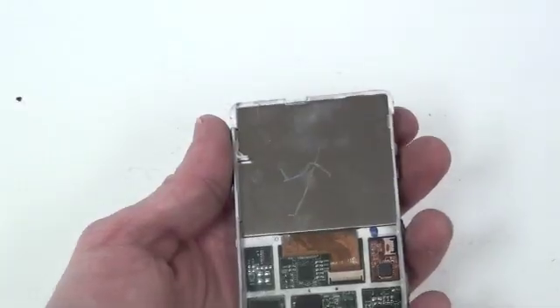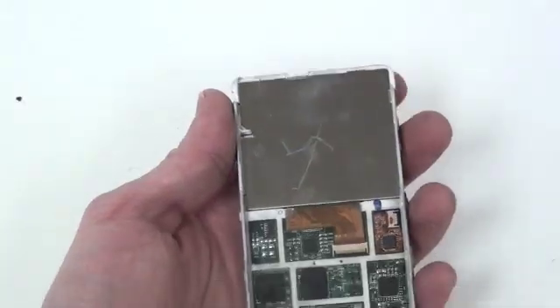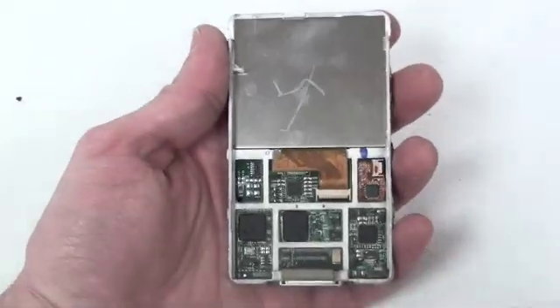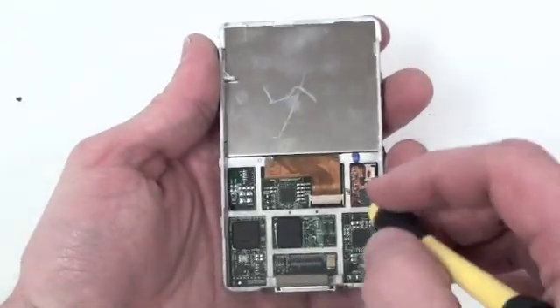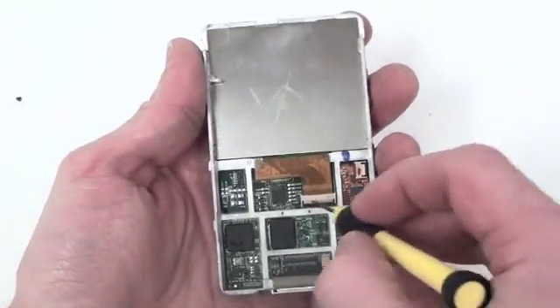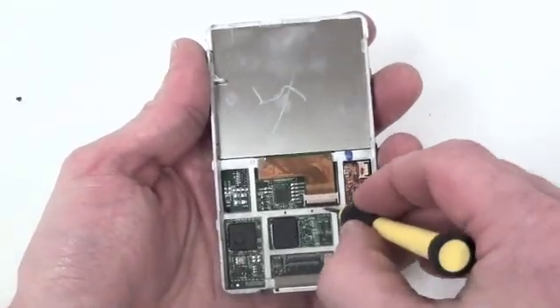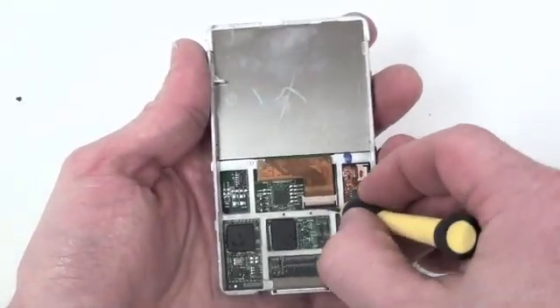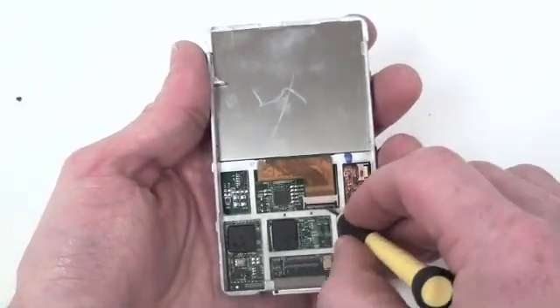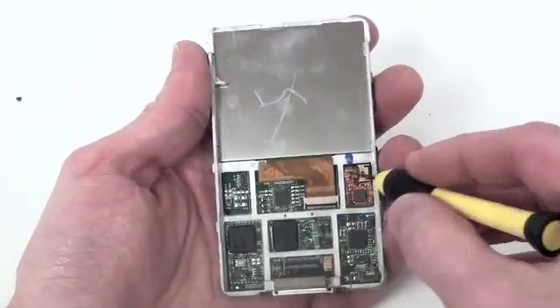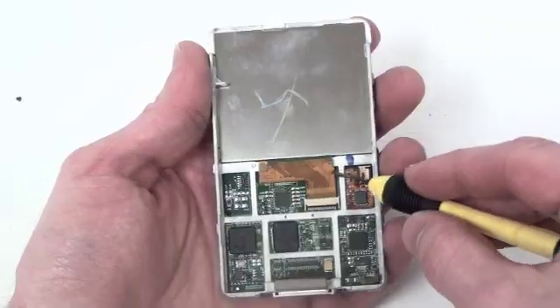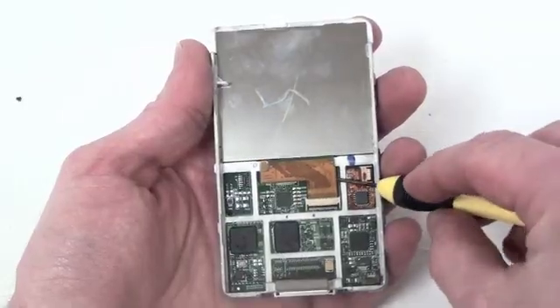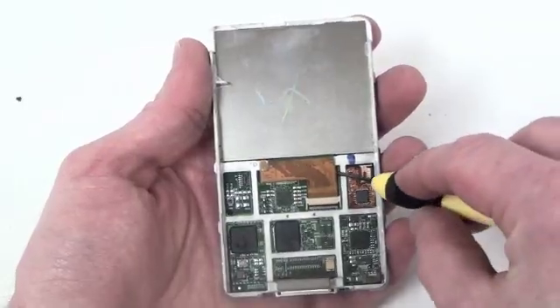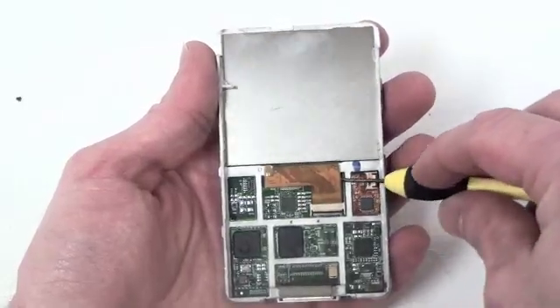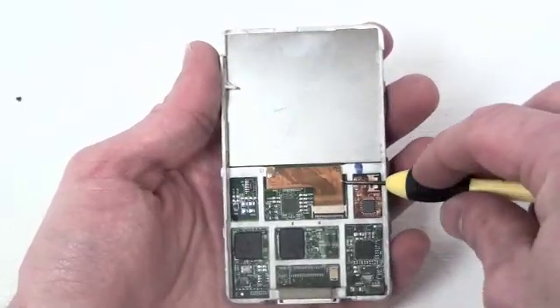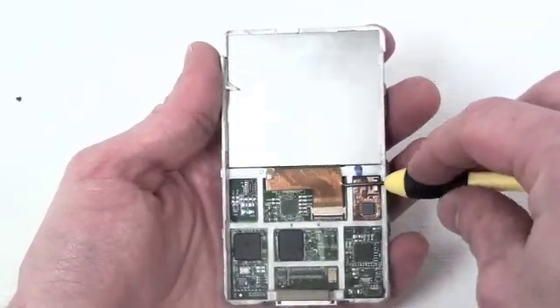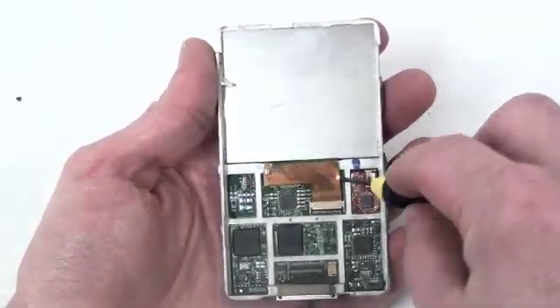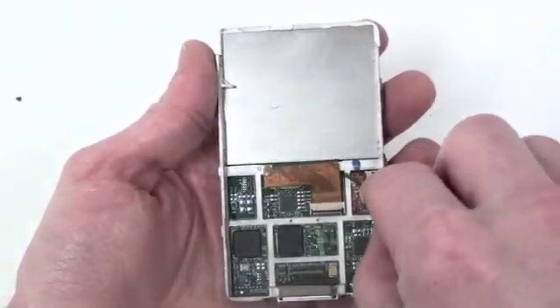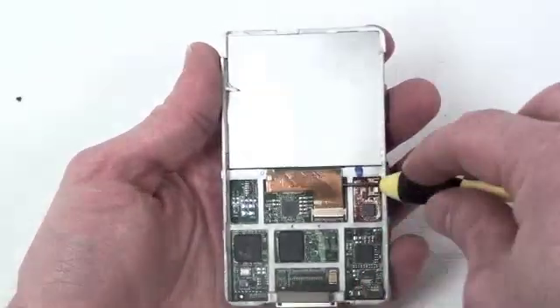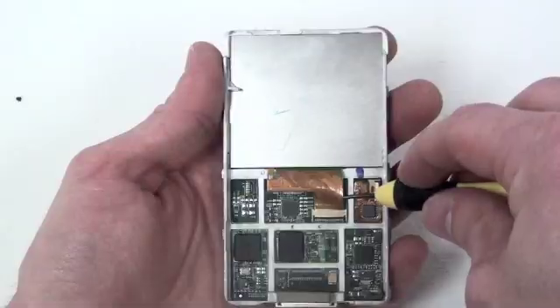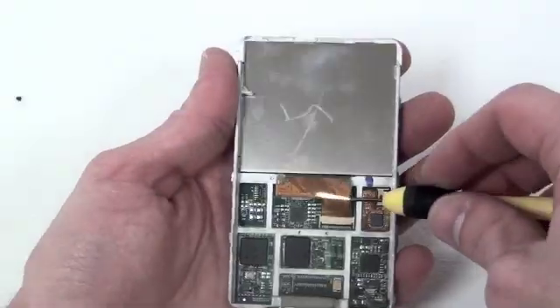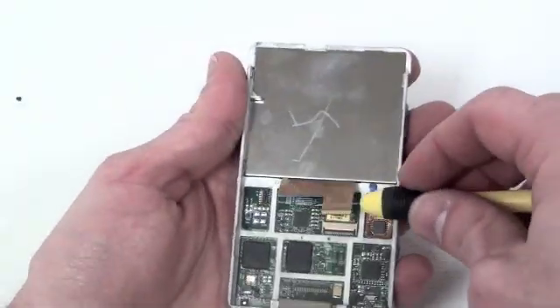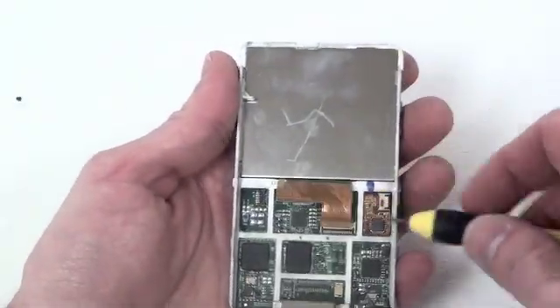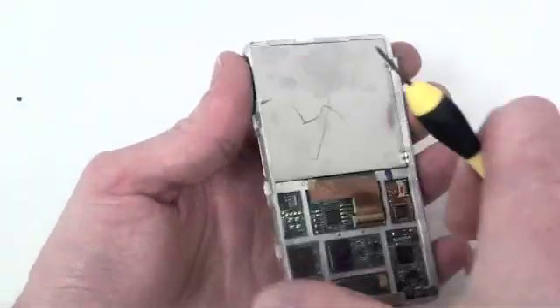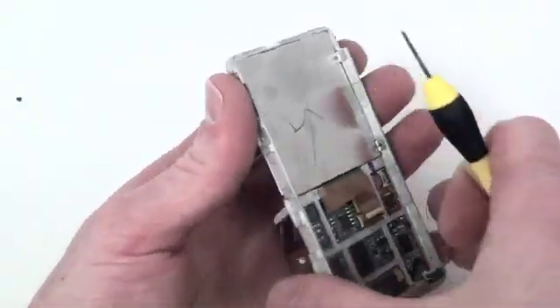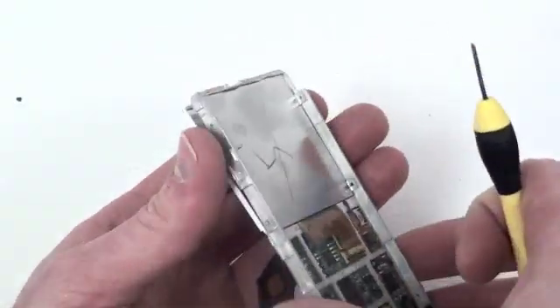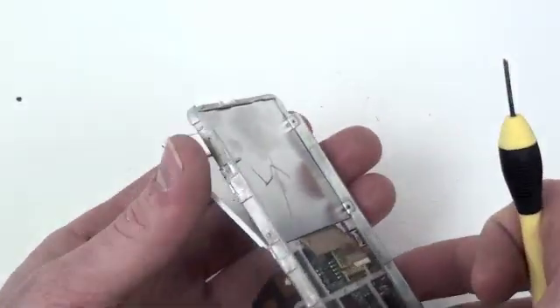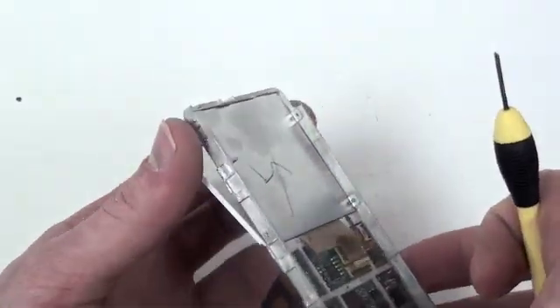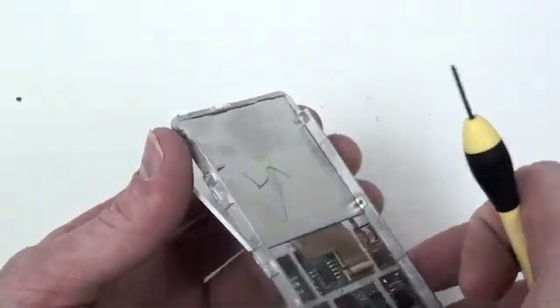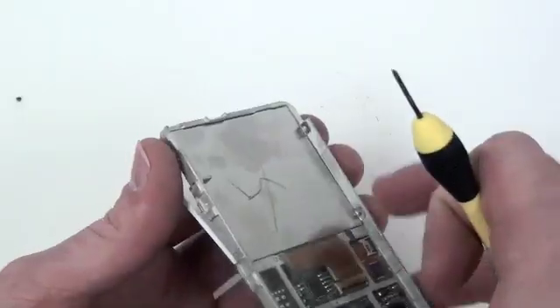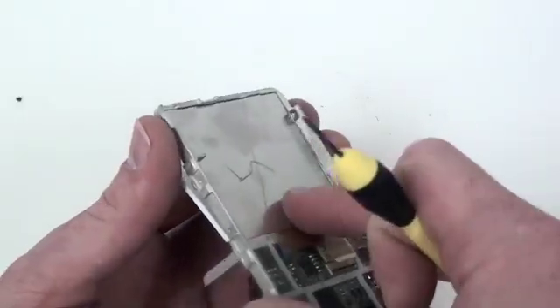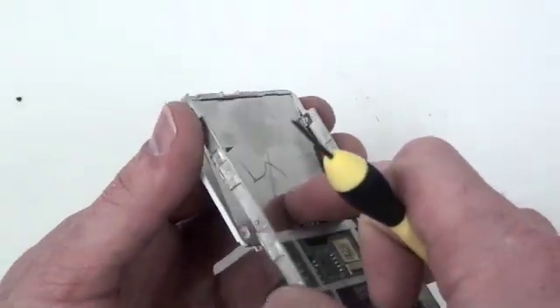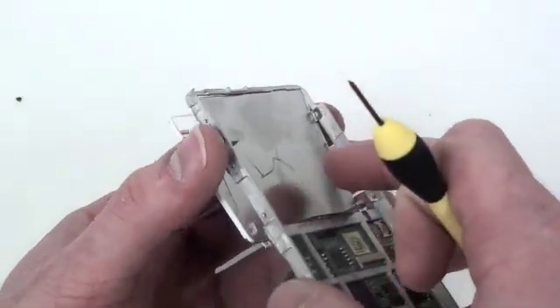Now to remove the LCD, take your small flat tool and lift up on the black locking mechanism and then gently slide the LCD cable out. Then the LCD and the housing can be removed.